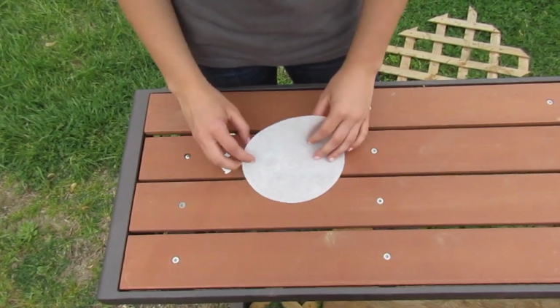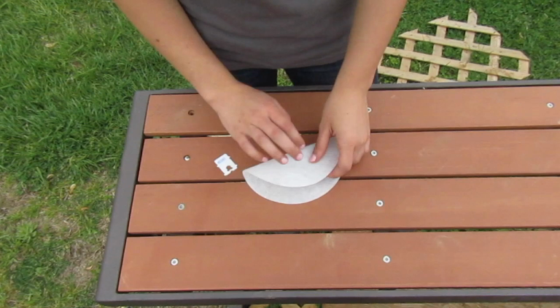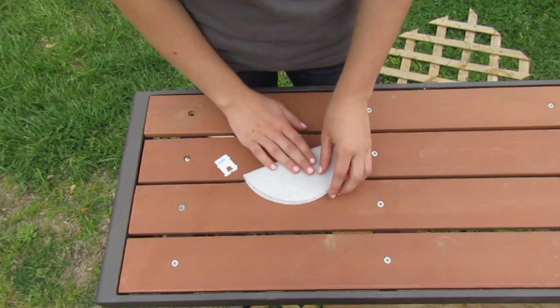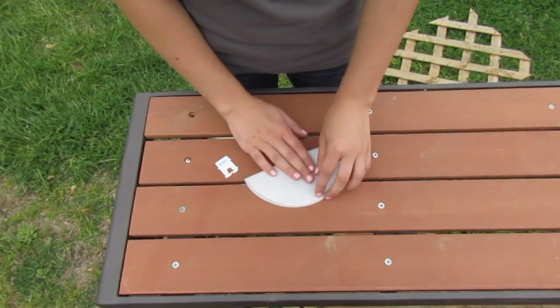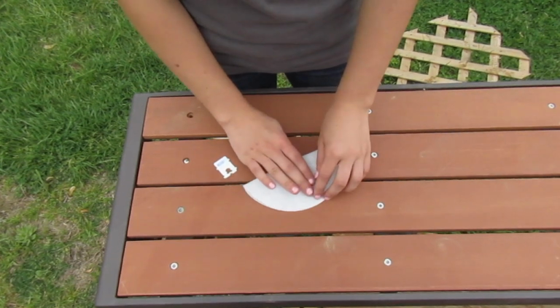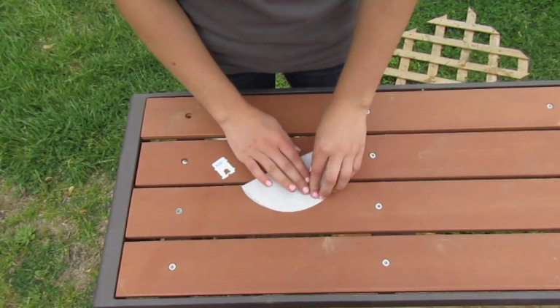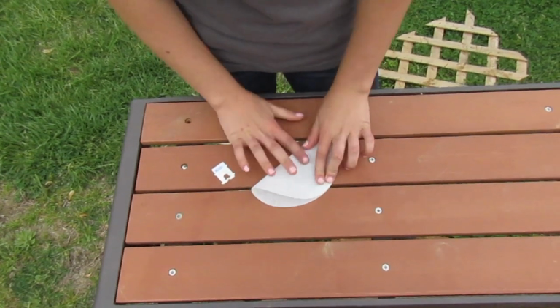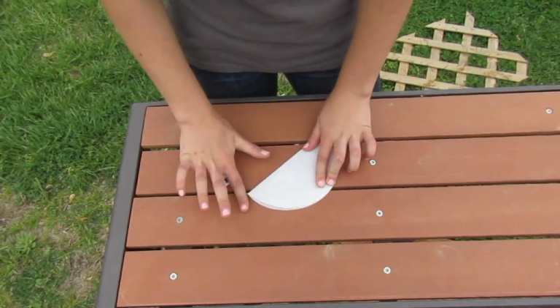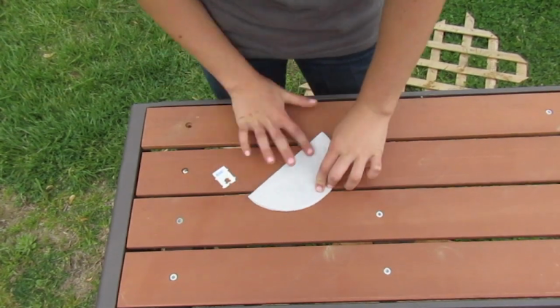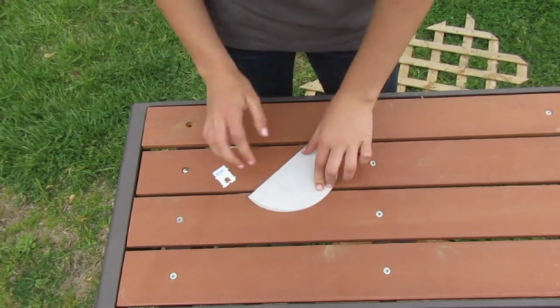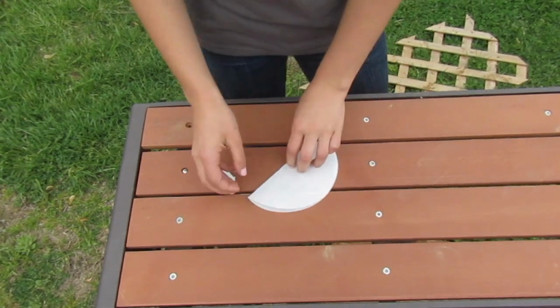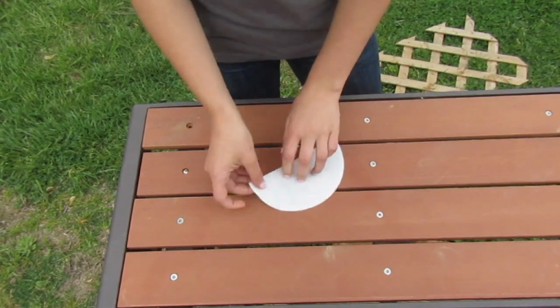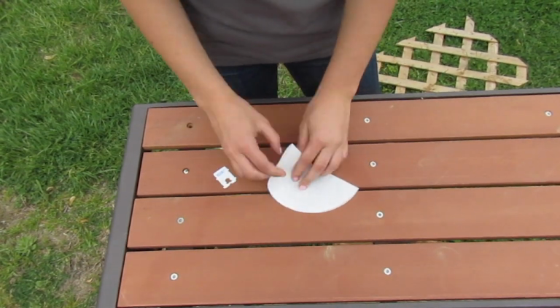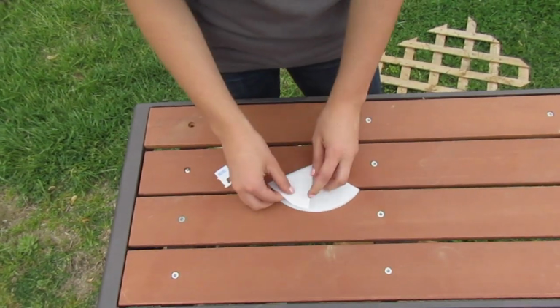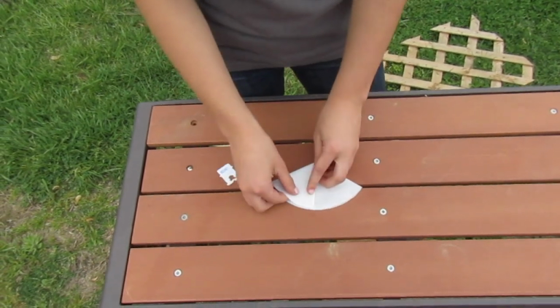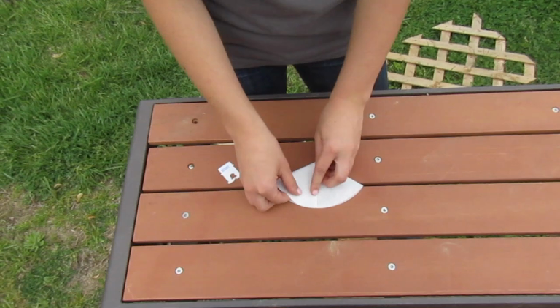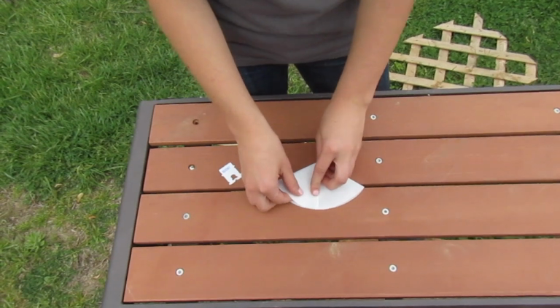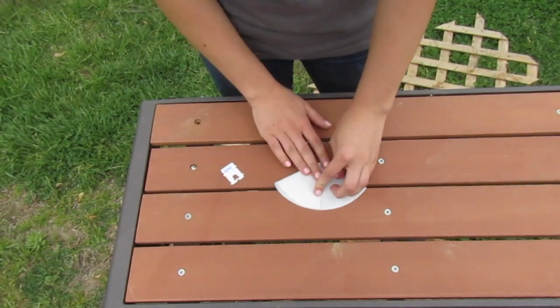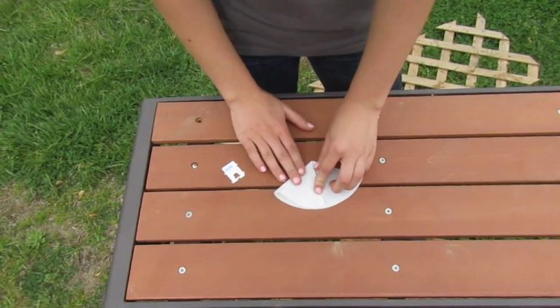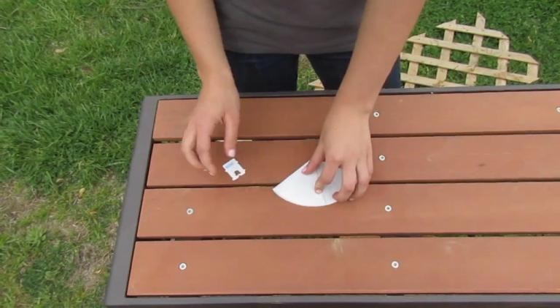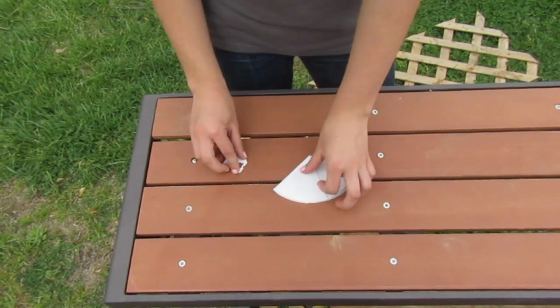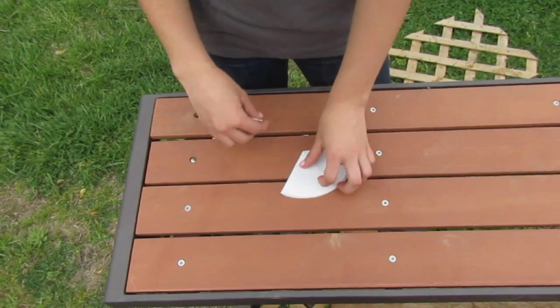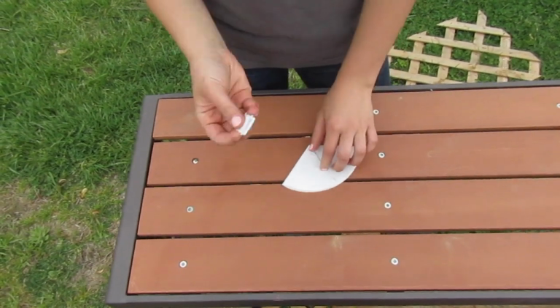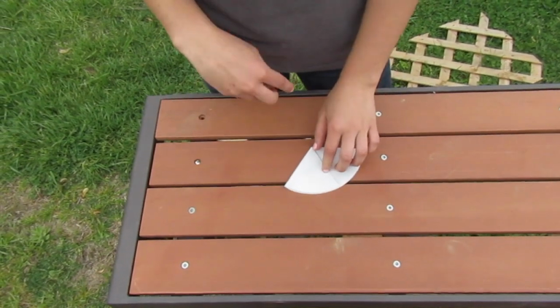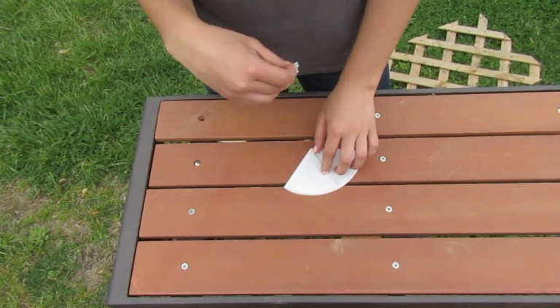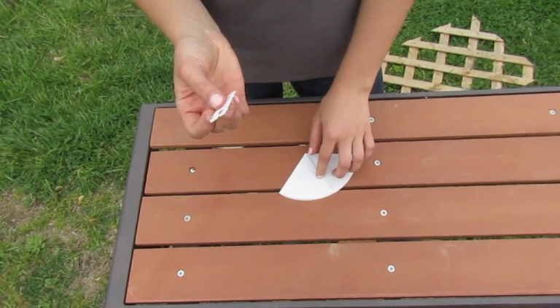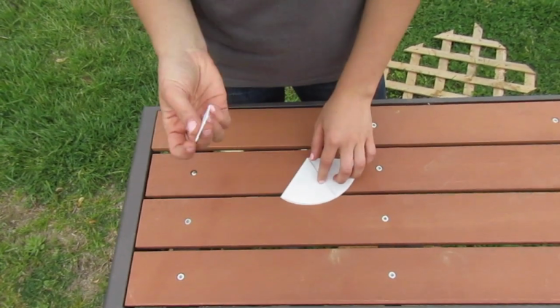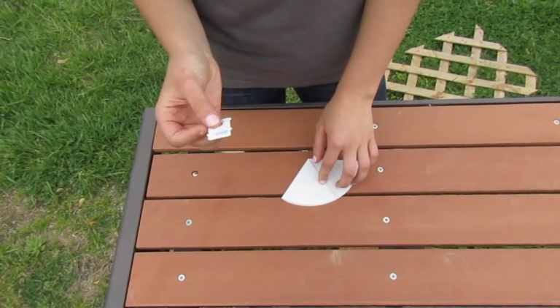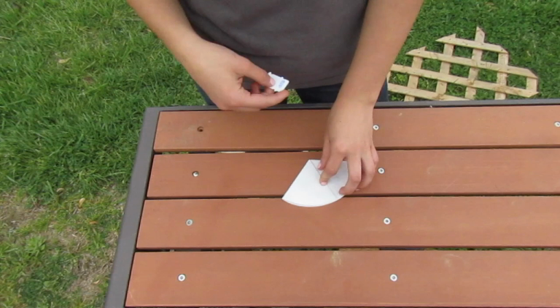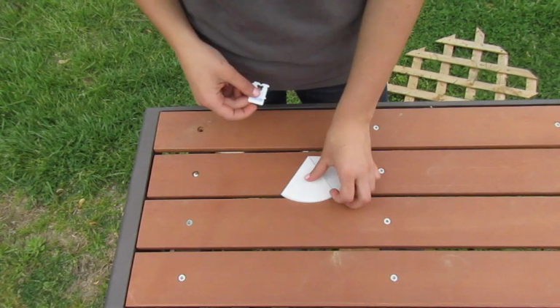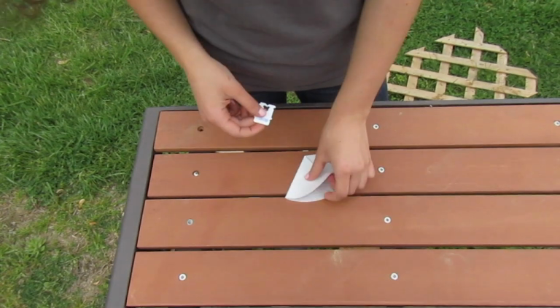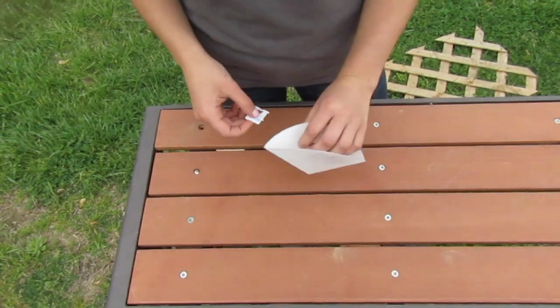First of all, you just fold your milk filter in half. Then you fold it in half again, like so. And then you take your bread clip — the bread clip is kind of optional, but I do like to use it. It's kind of handy.